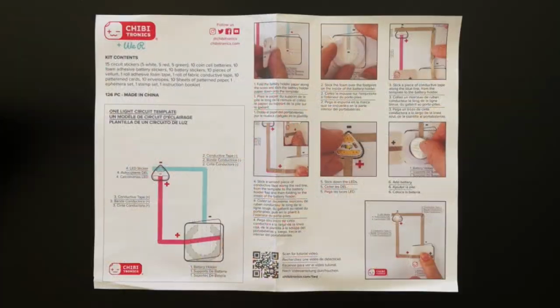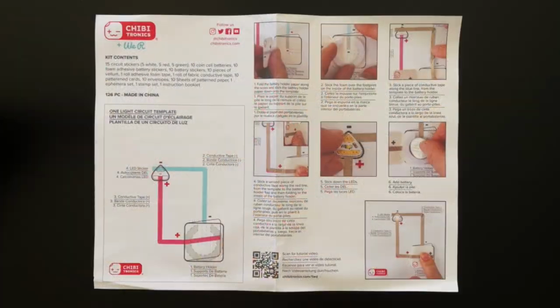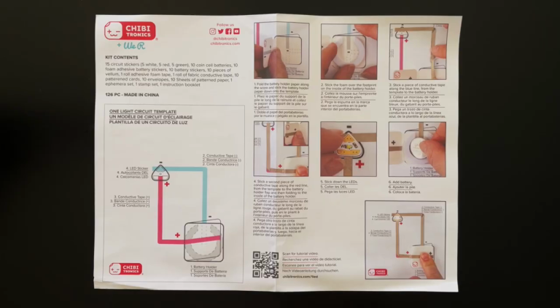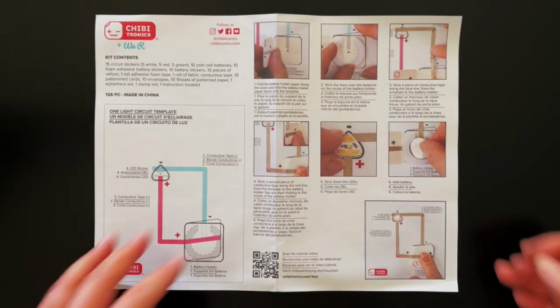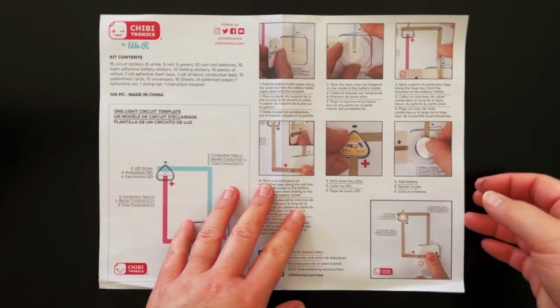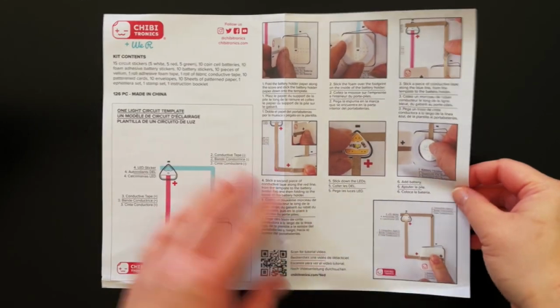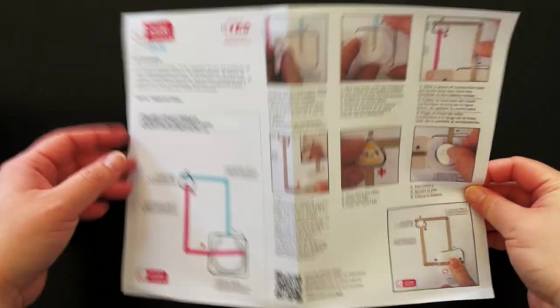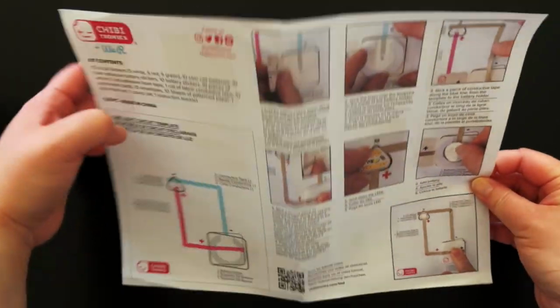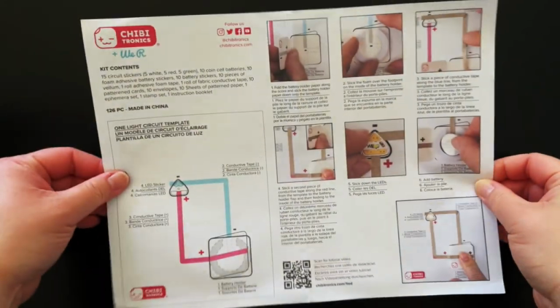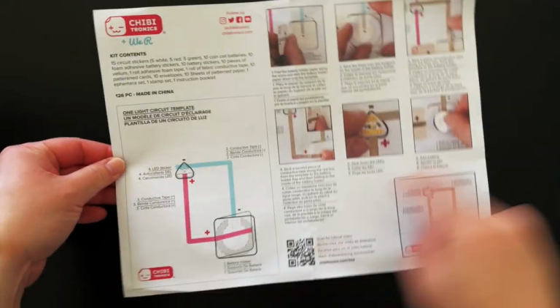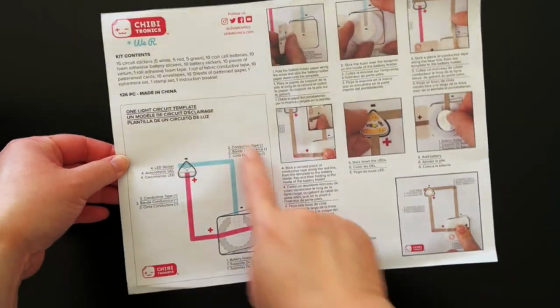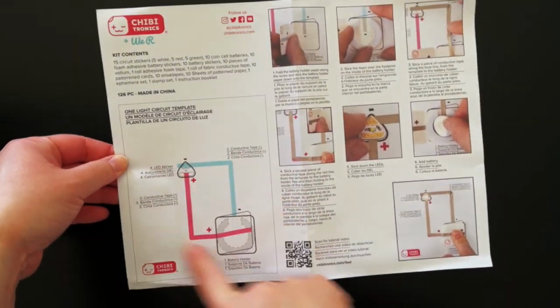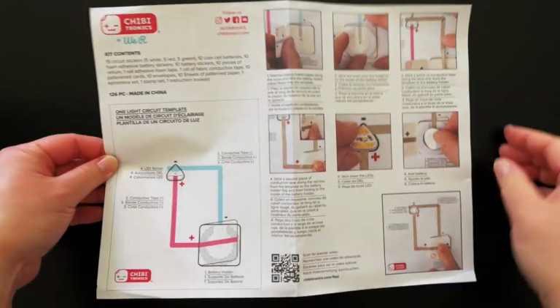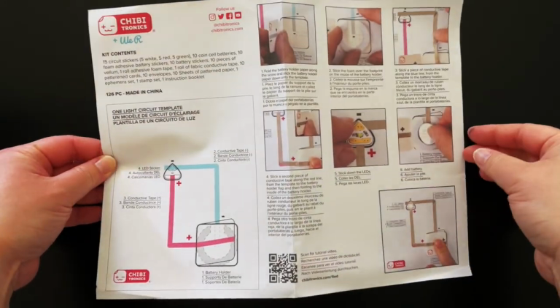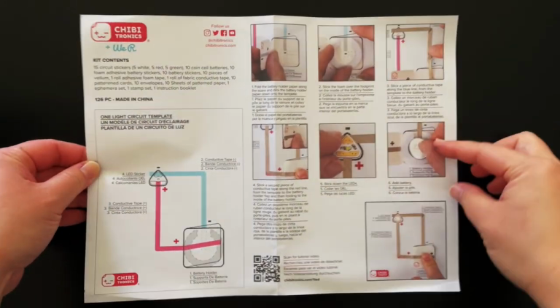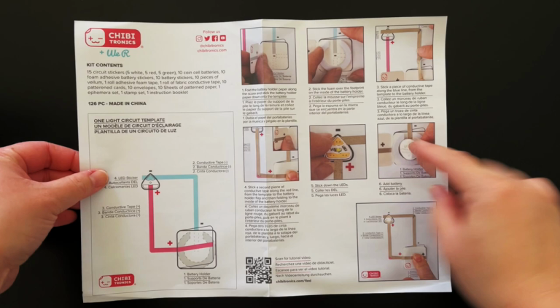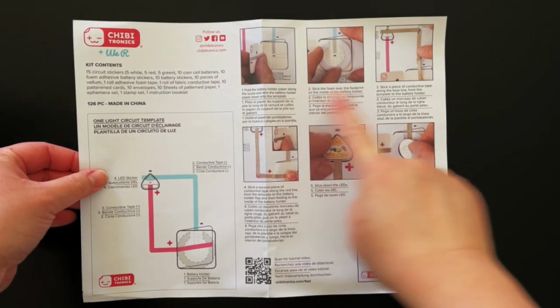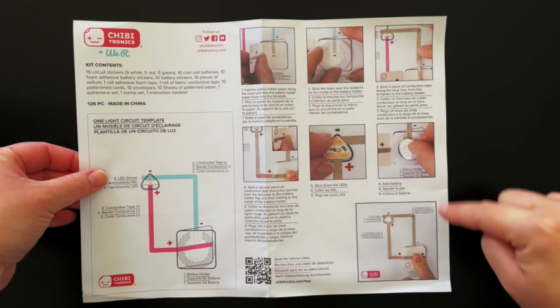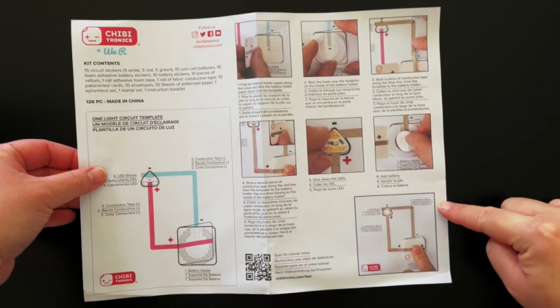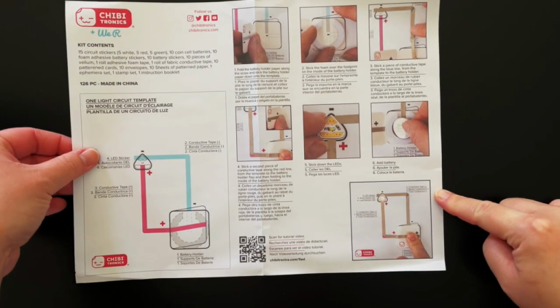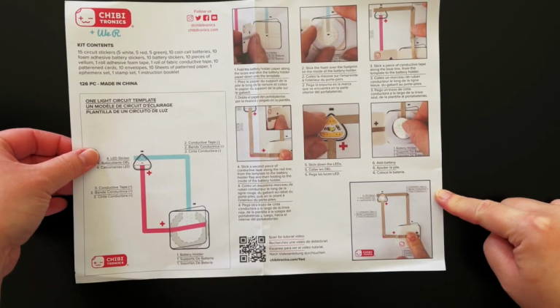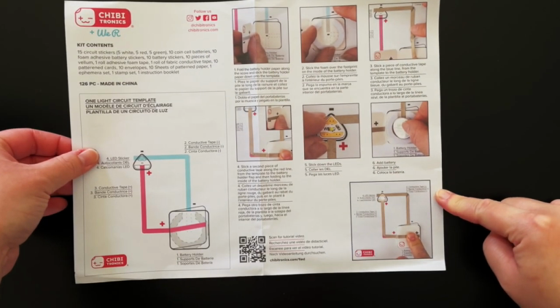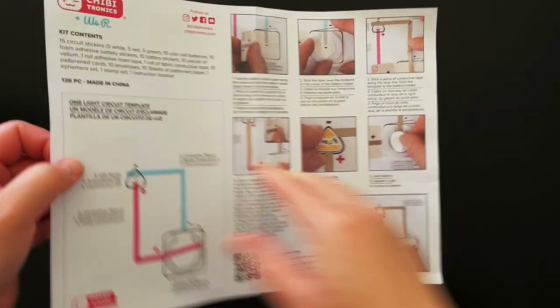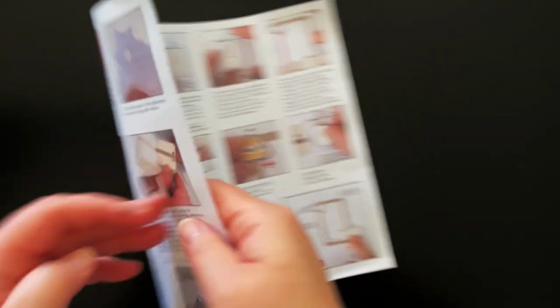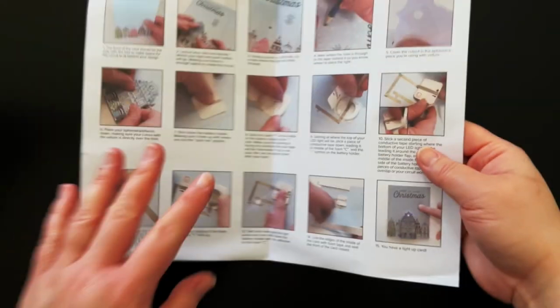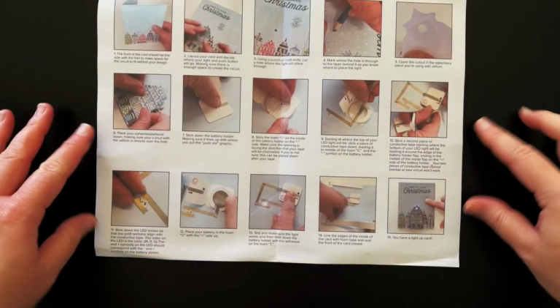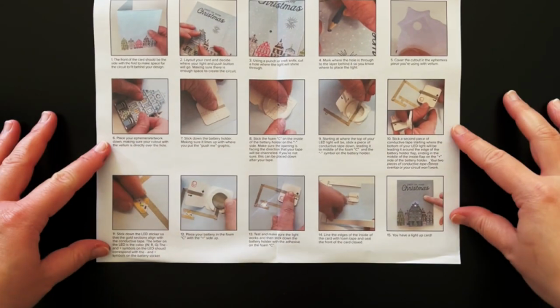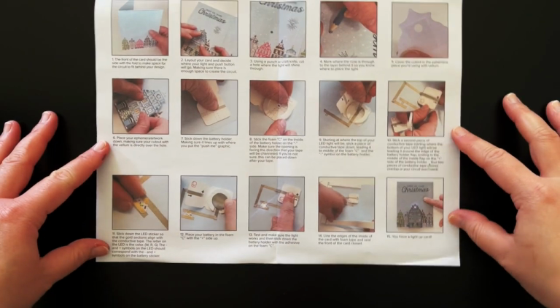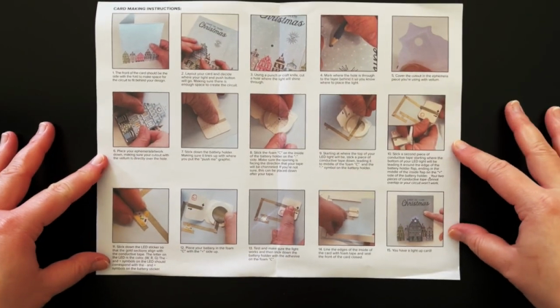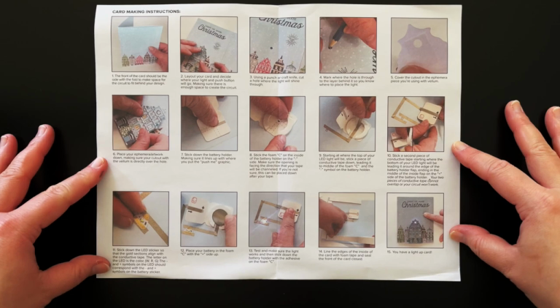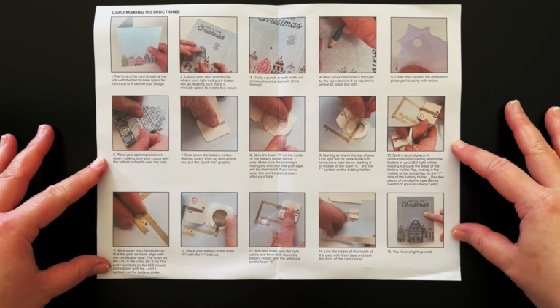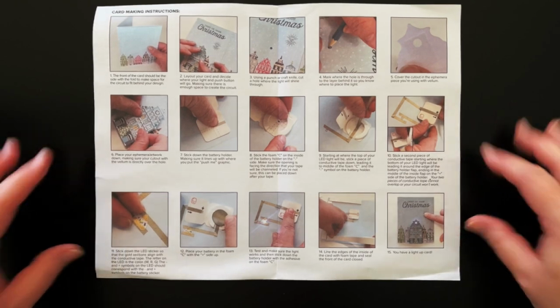The kit includes a template that you can use to create your first circuit, instructions for creating your circuit, and instructions for using the supplies in the kit. You can find more detailed video tutorials and inspiration at the link in the description below.